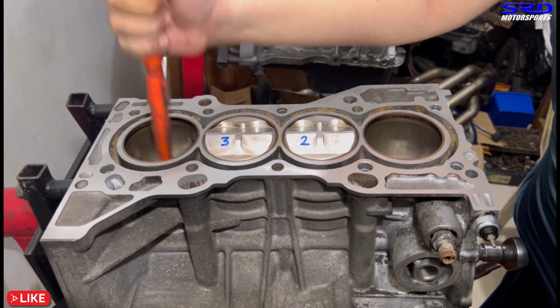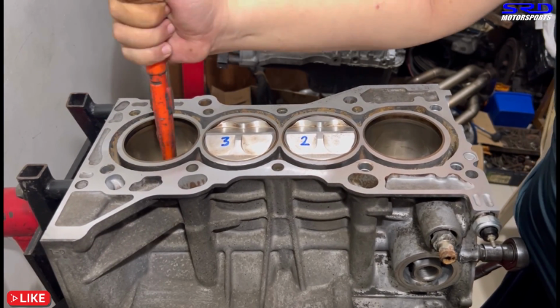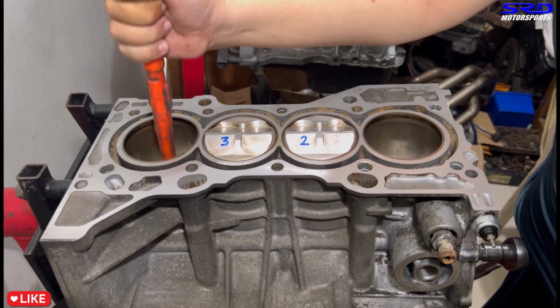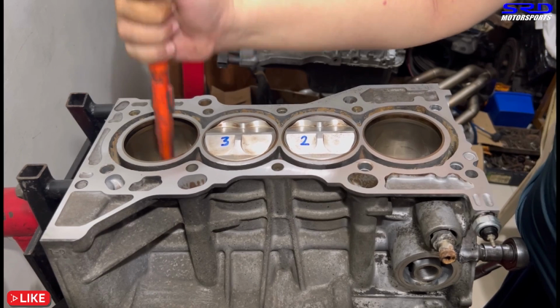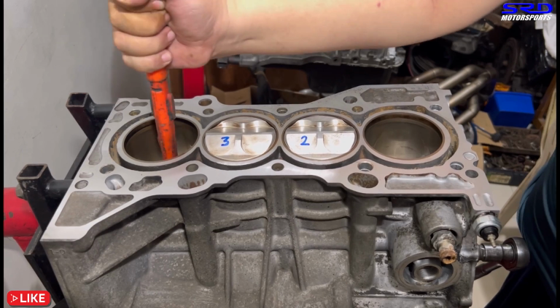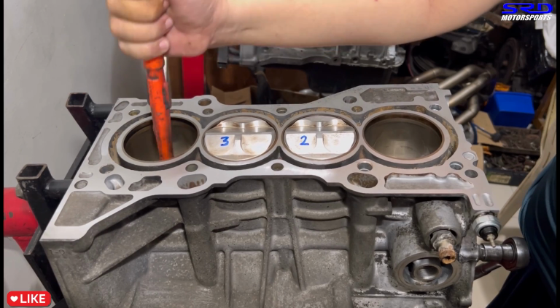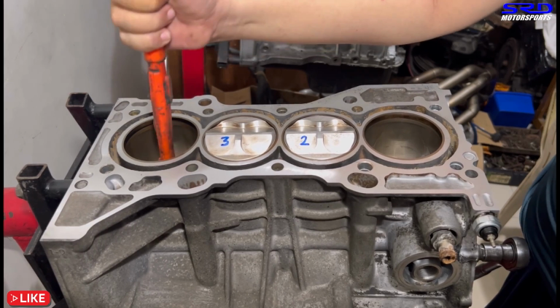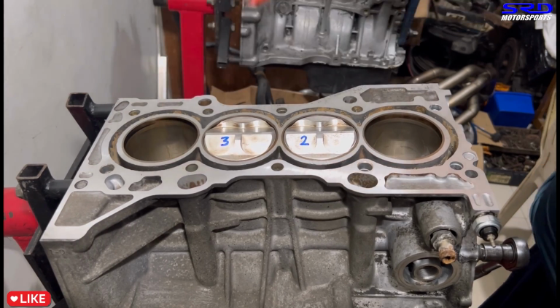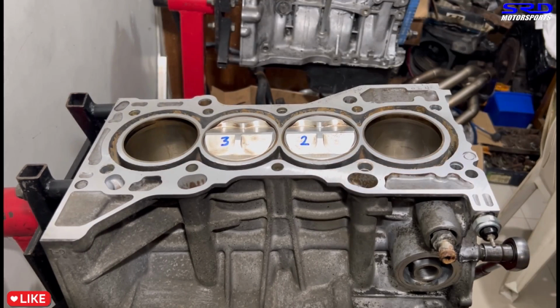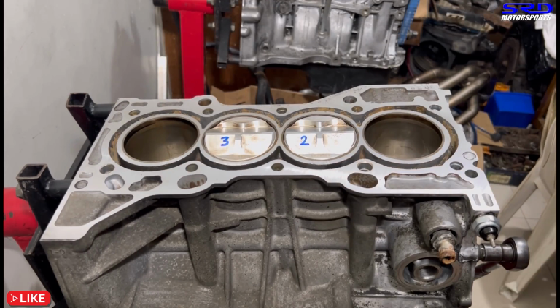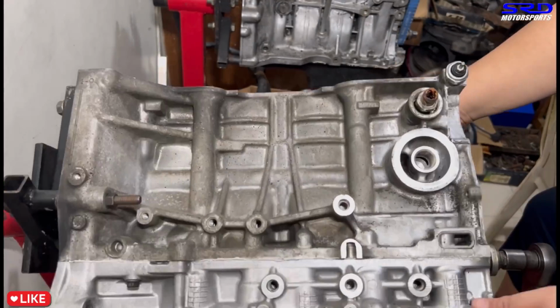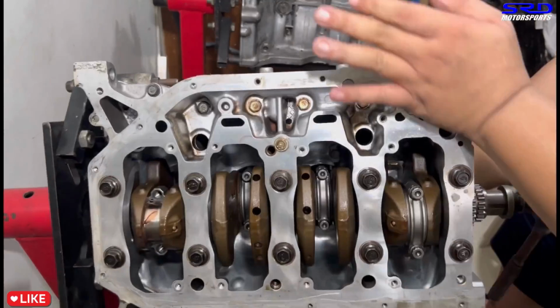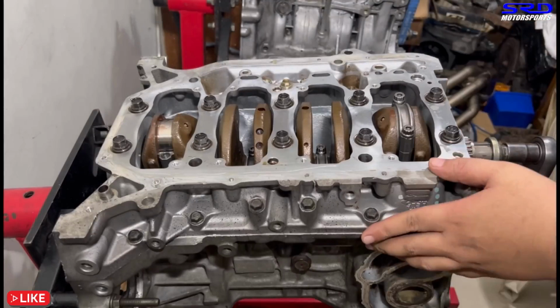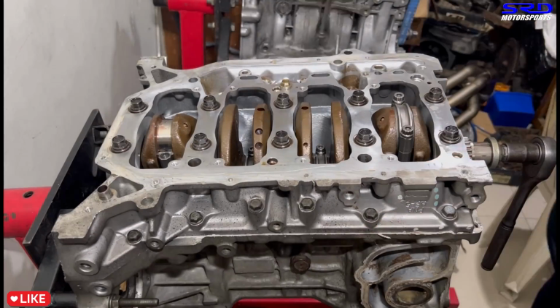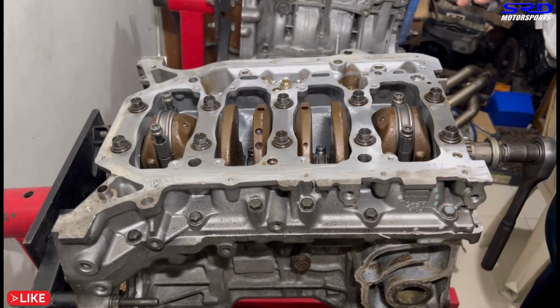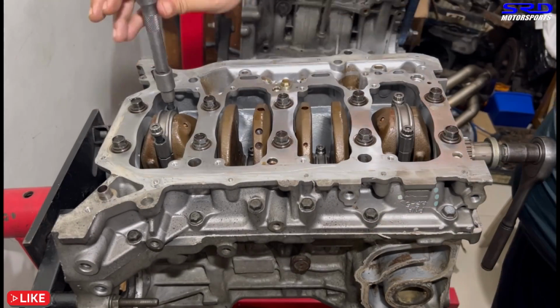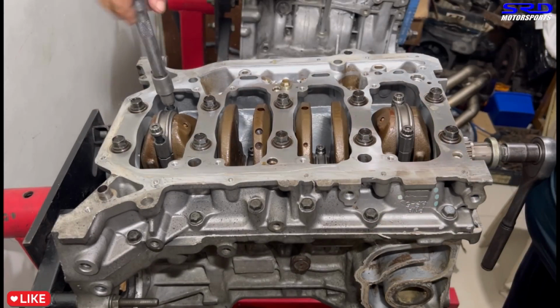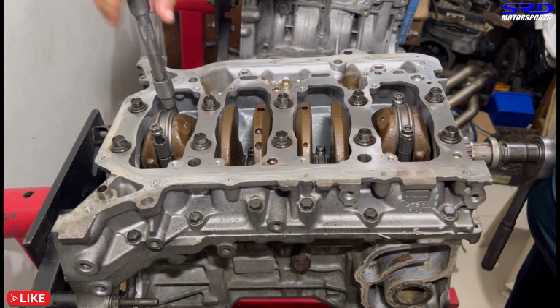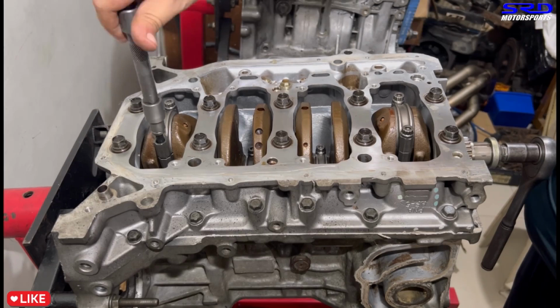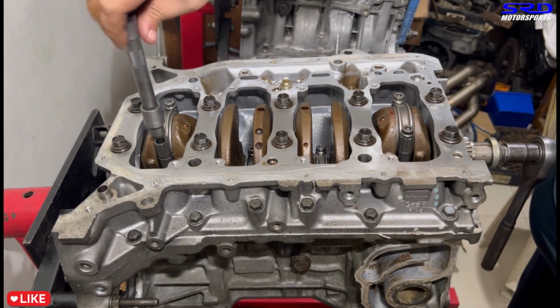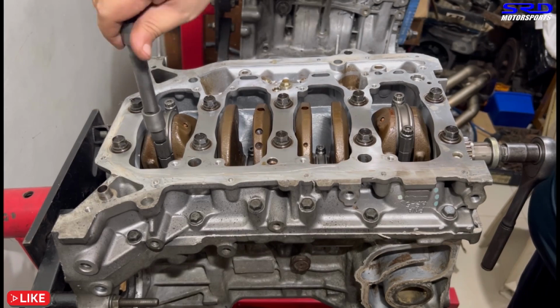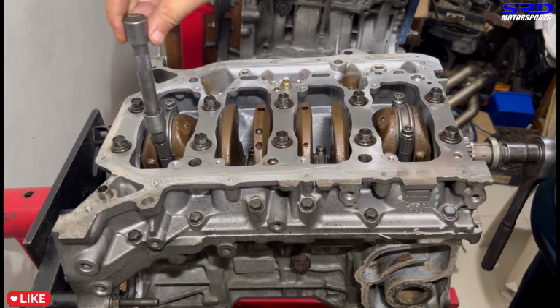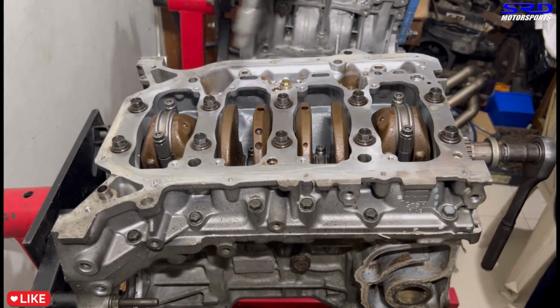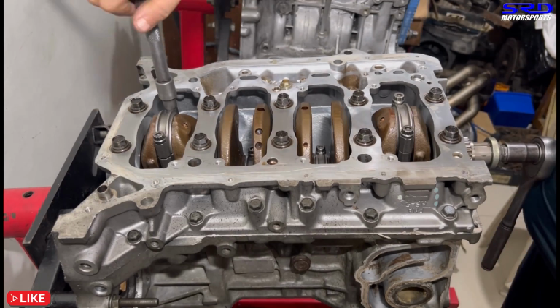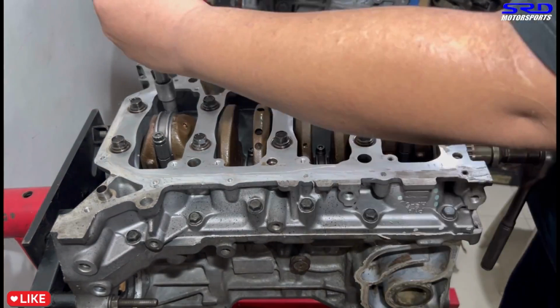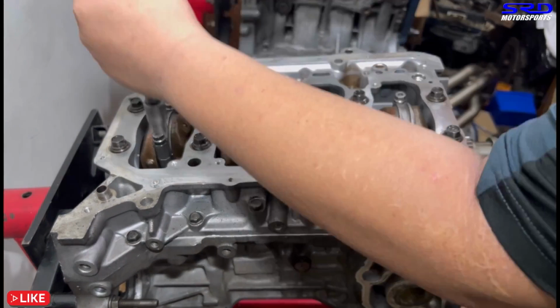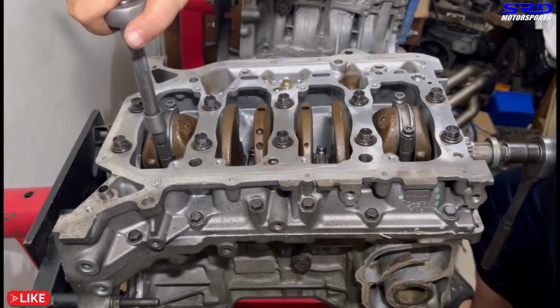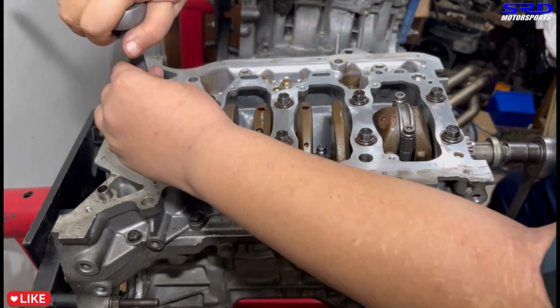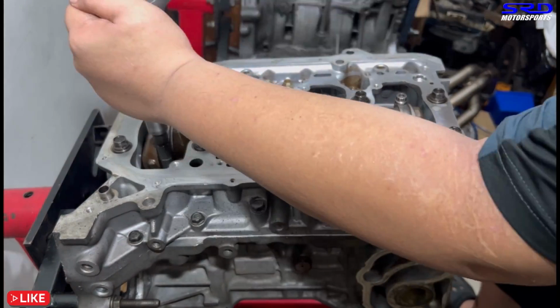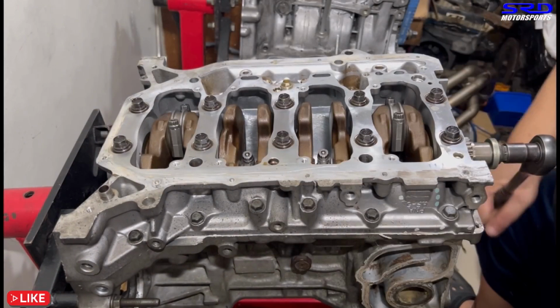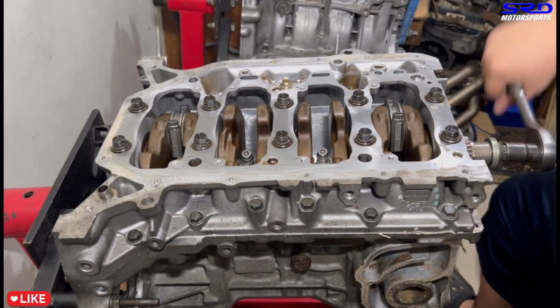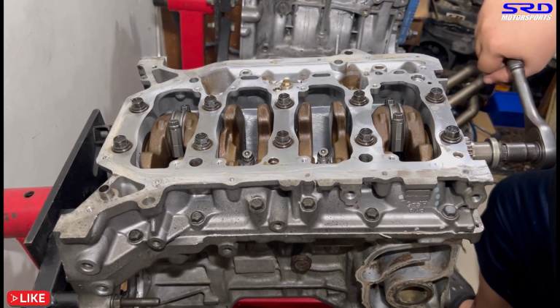Well, not quite — gotta put the rod caps and rod bolts in. There you go.